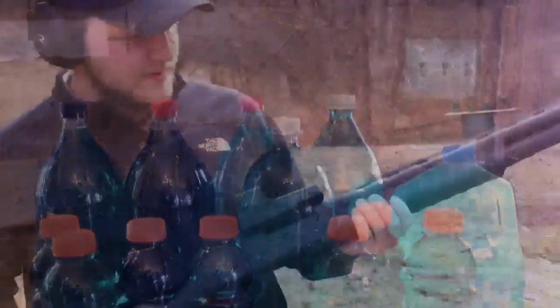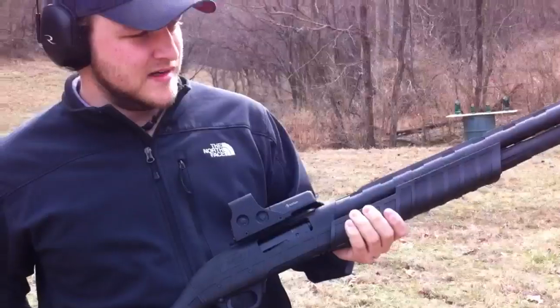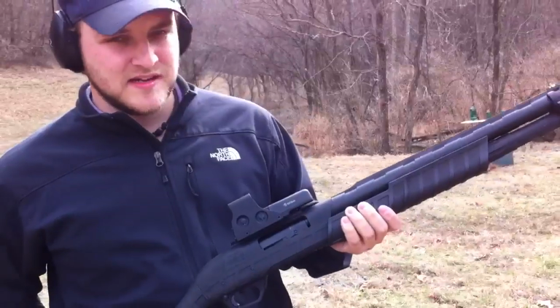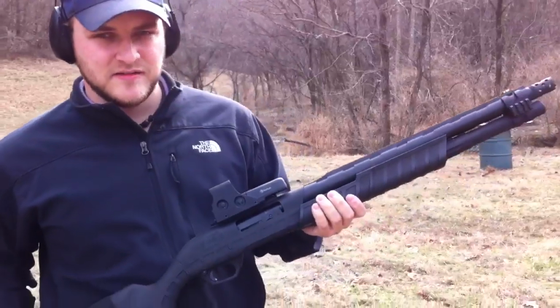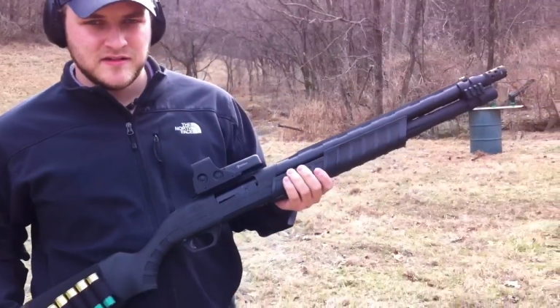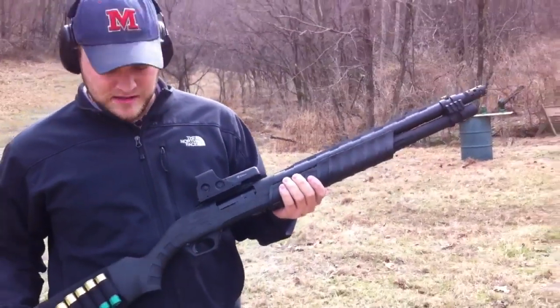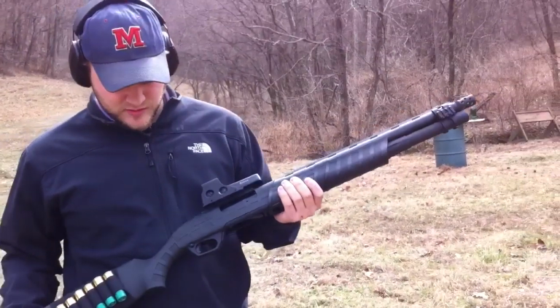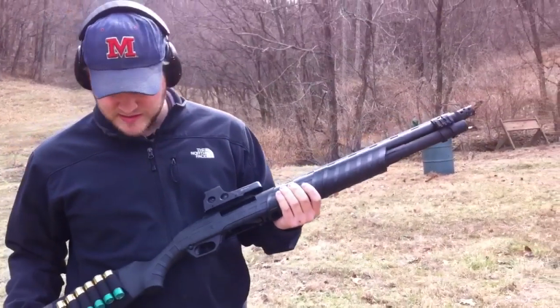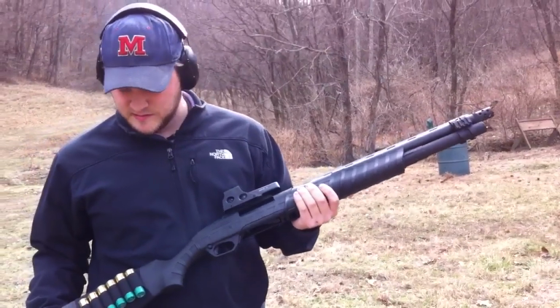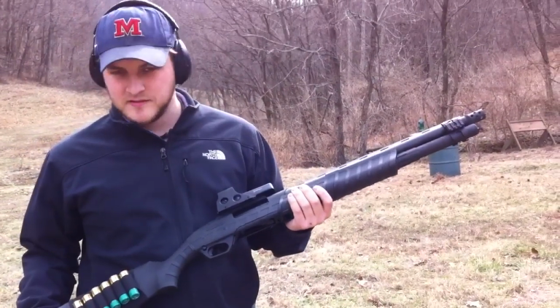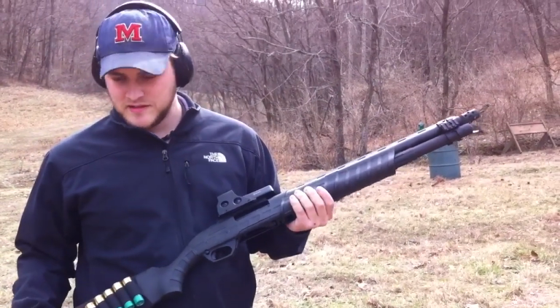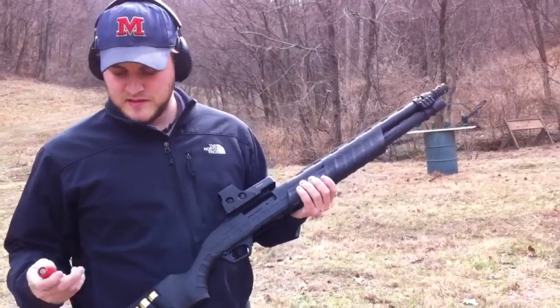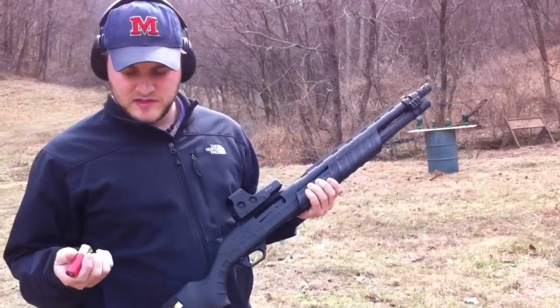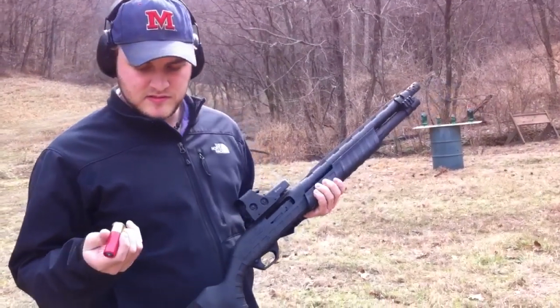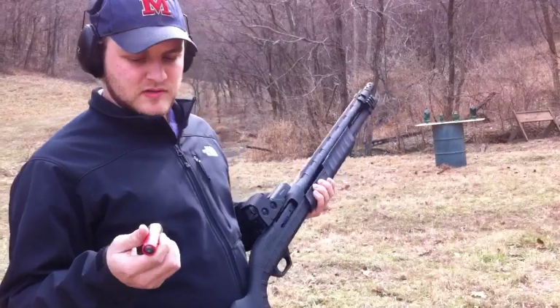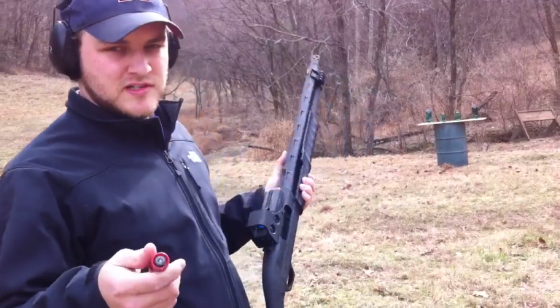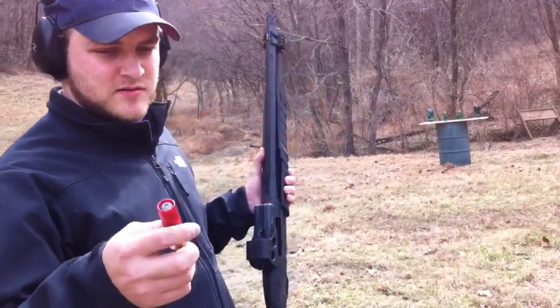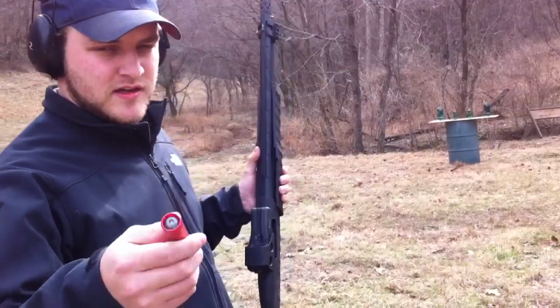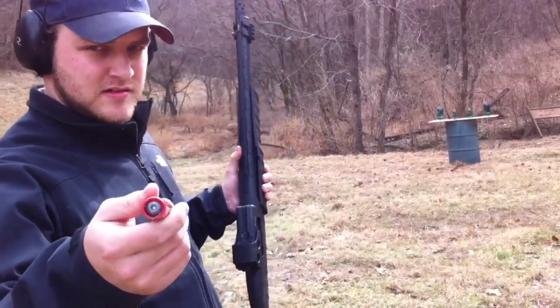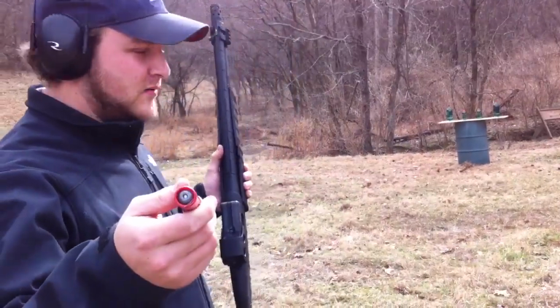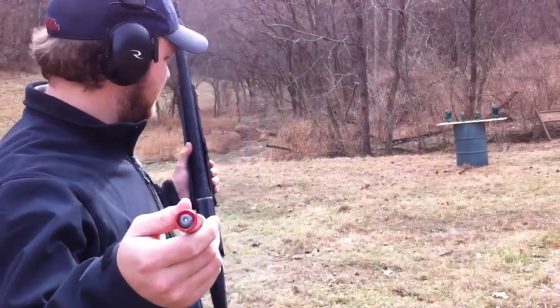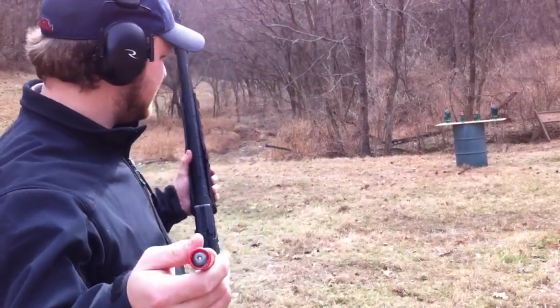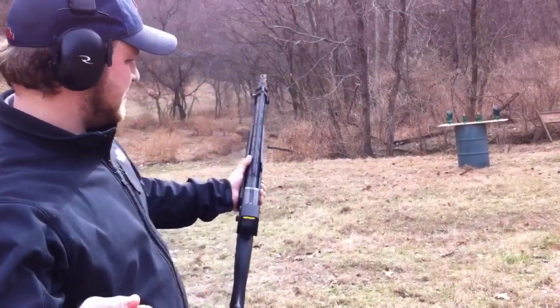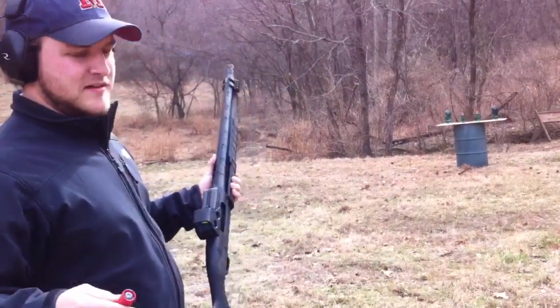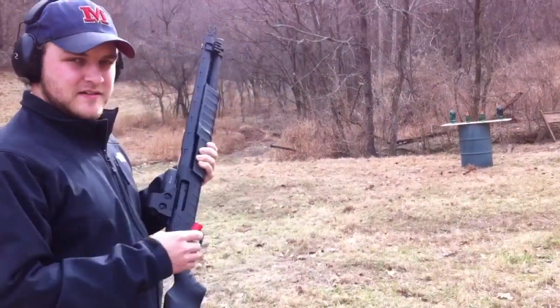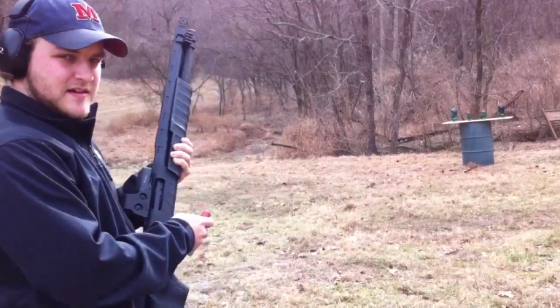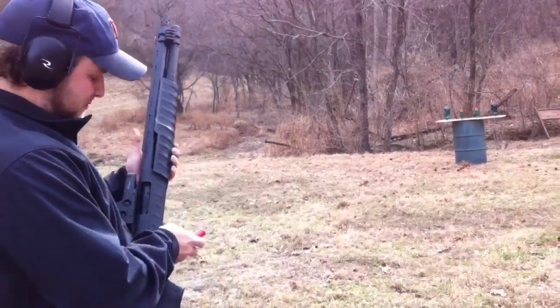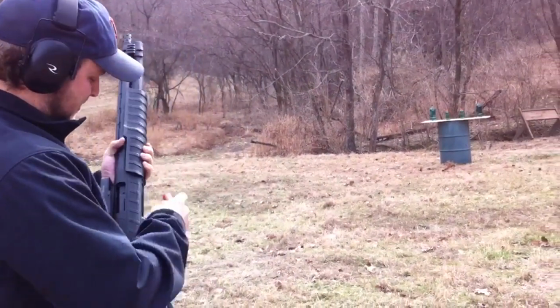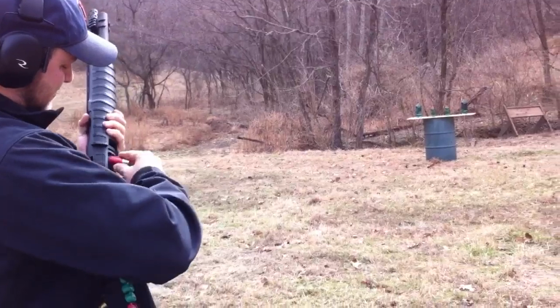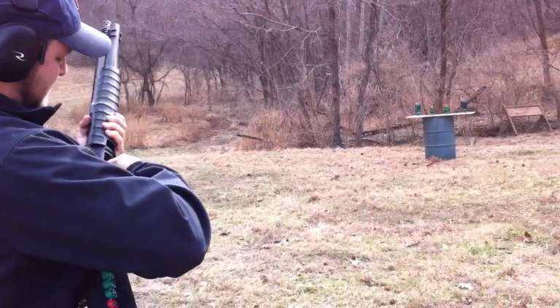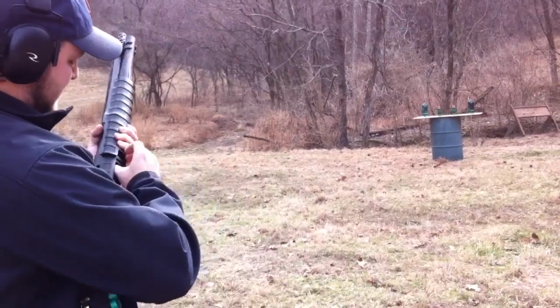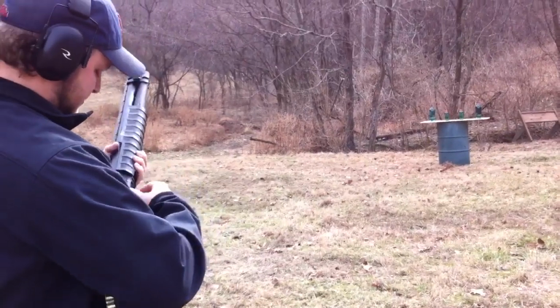Remington M887 Nitro Mag Tactical. We're going to be shooting some Winchester 12-gauge 1-ounce slugs at some plastic bottles.